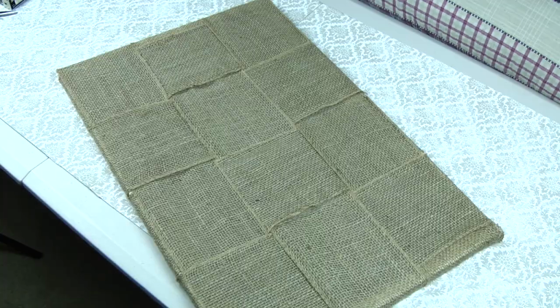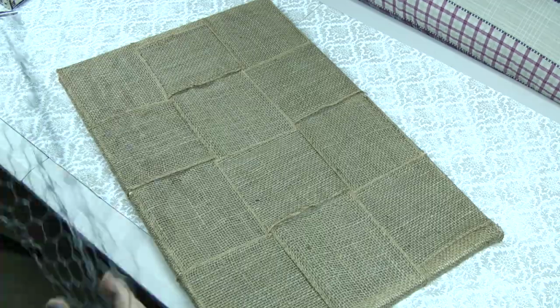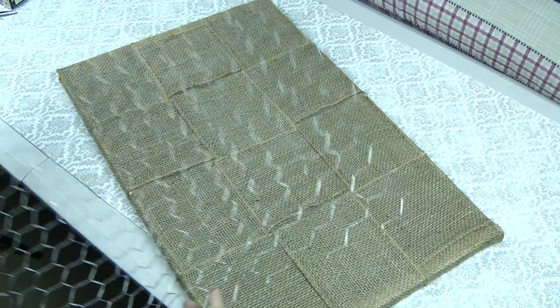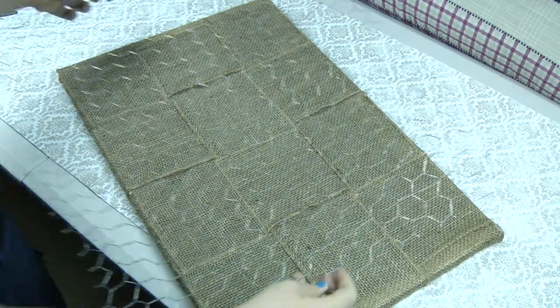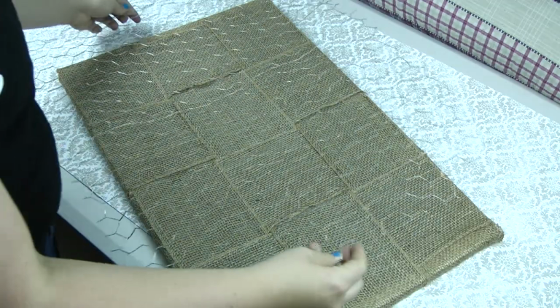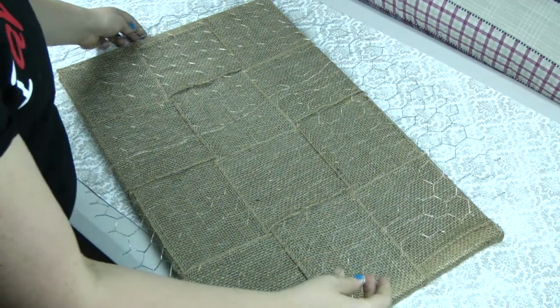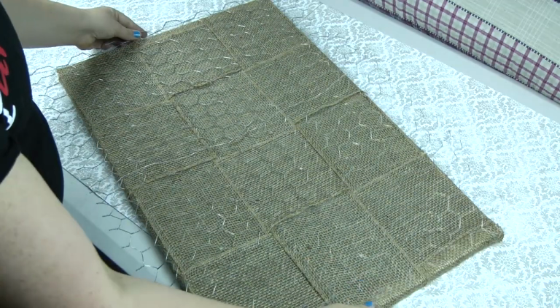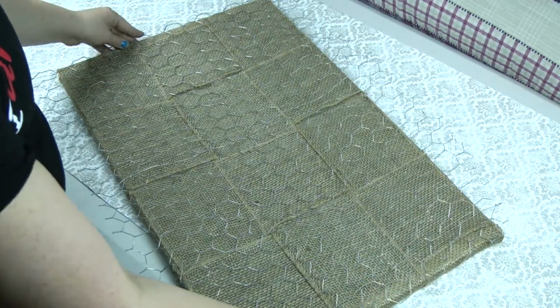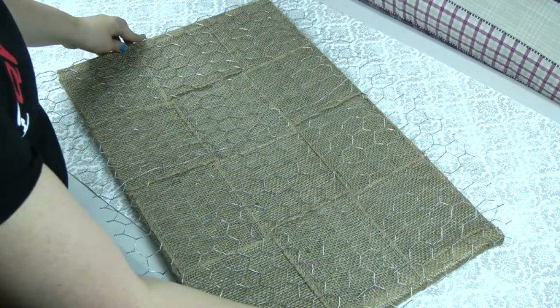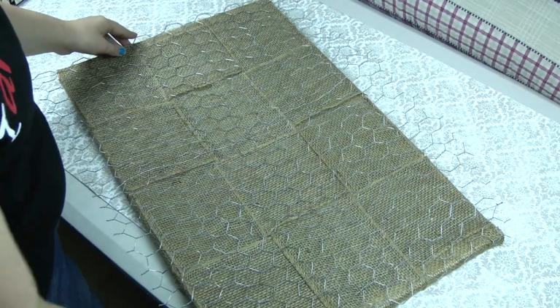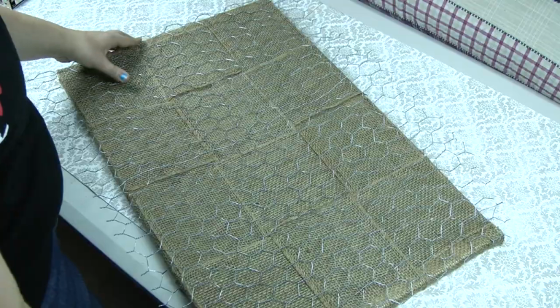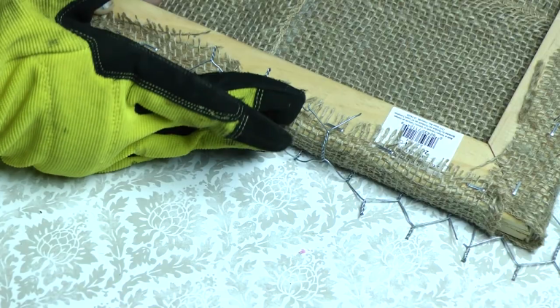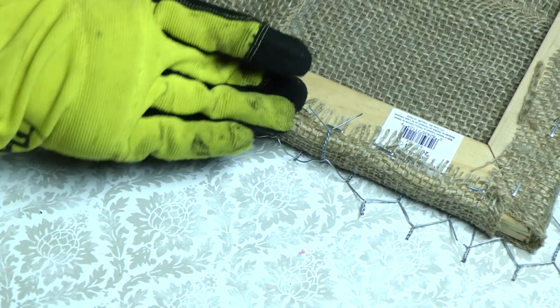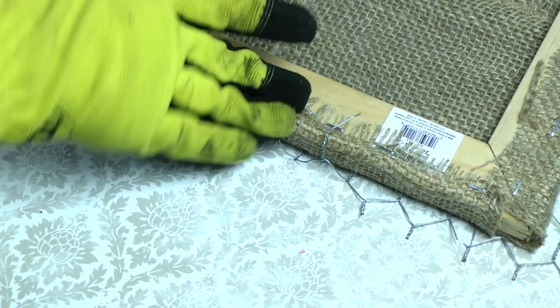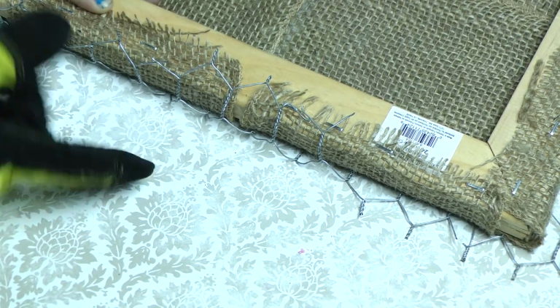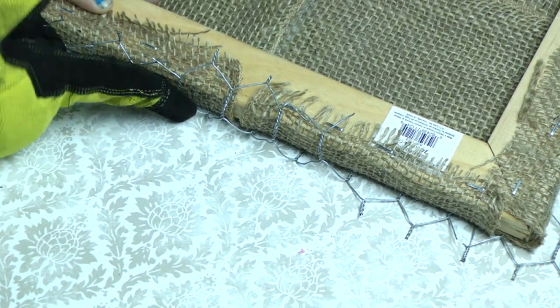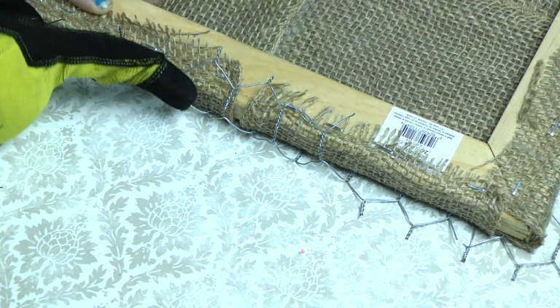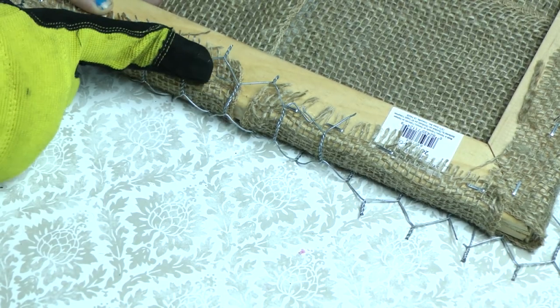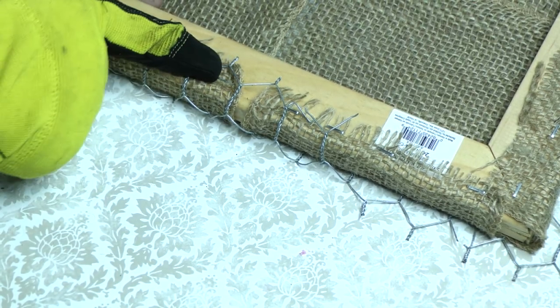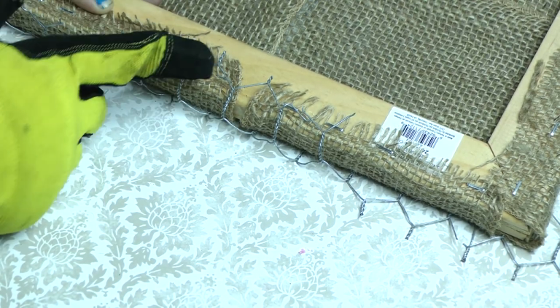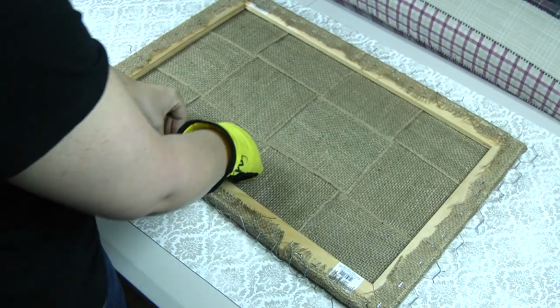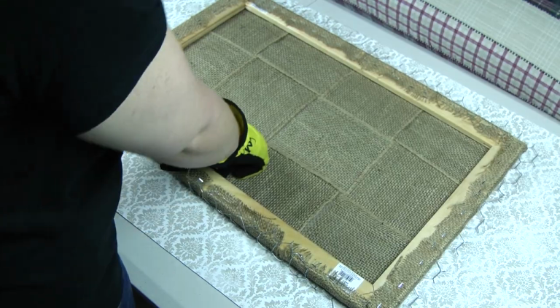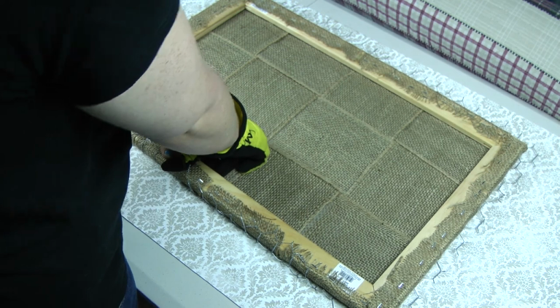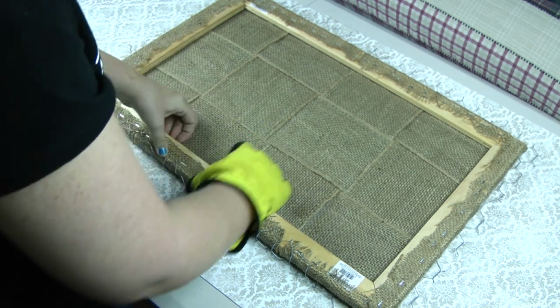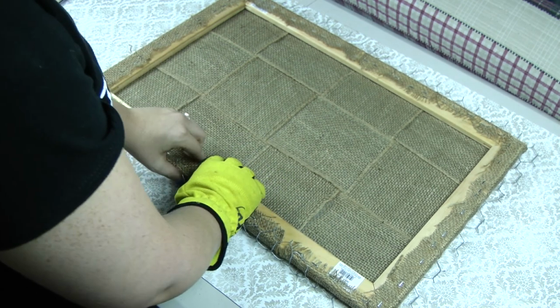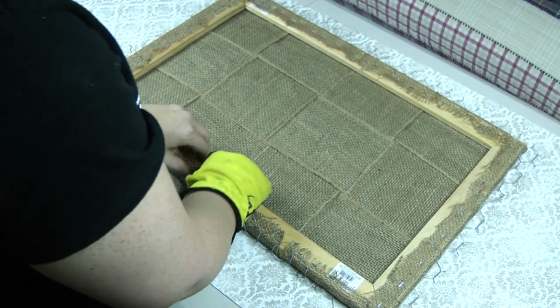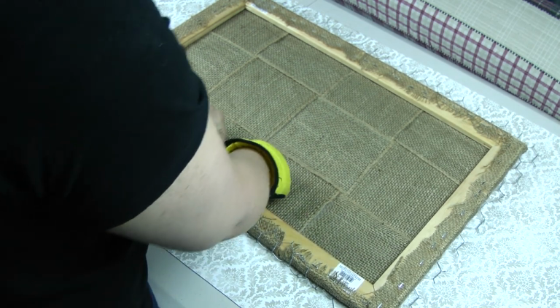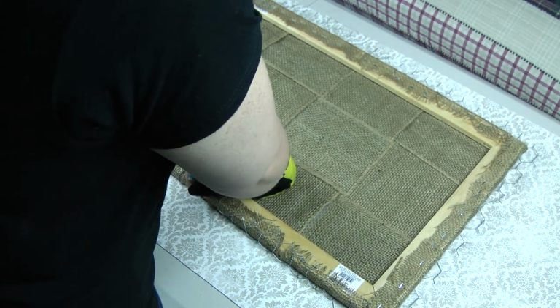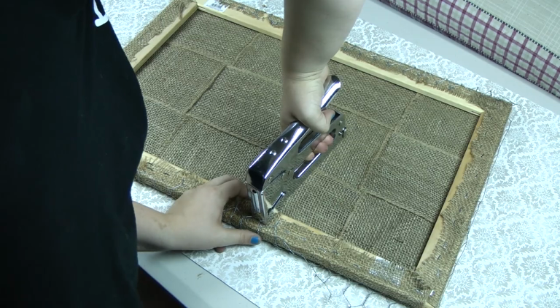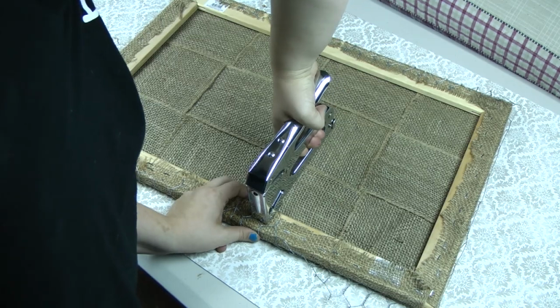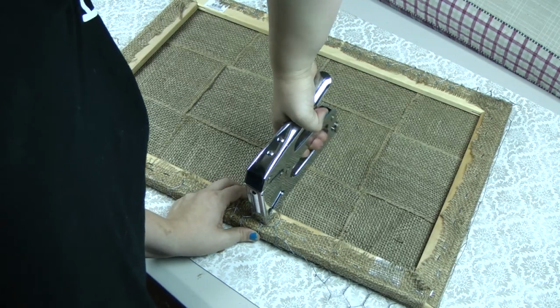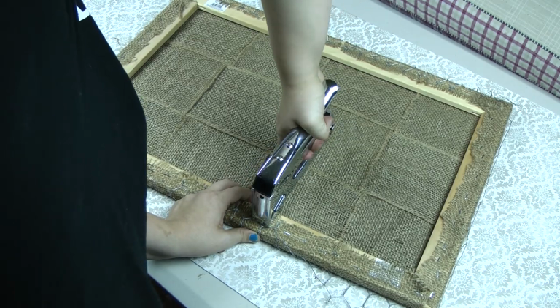Lay your chicken wire down flat, then flip the whole thing over. Next, we're going to bend the edges over around the back. We're going to do this around the entire frame. Then we're going to staple the wires down.